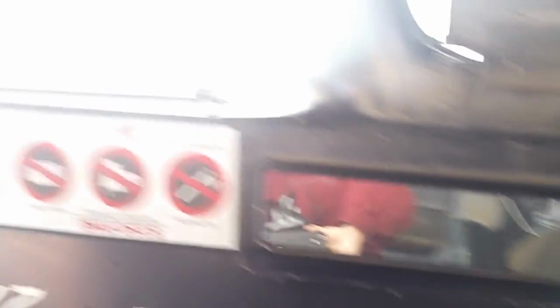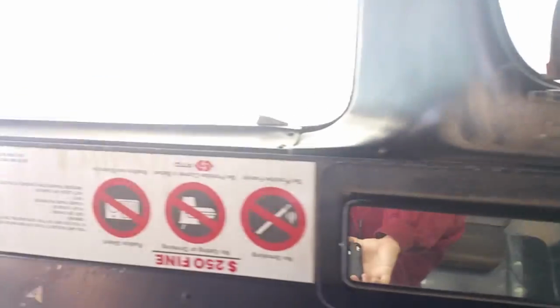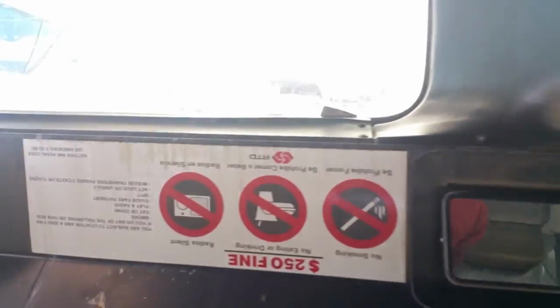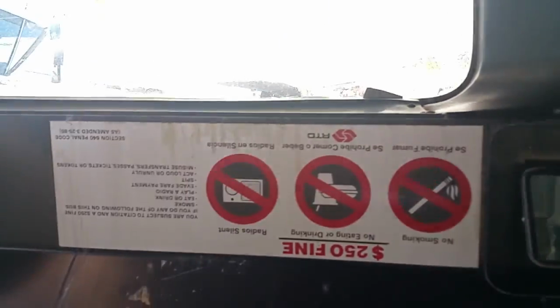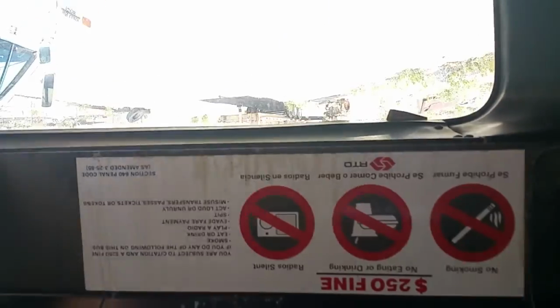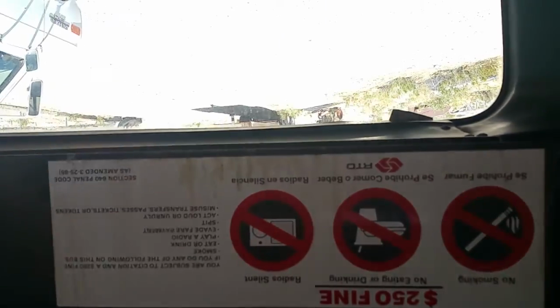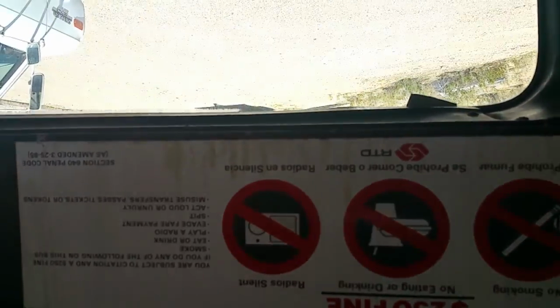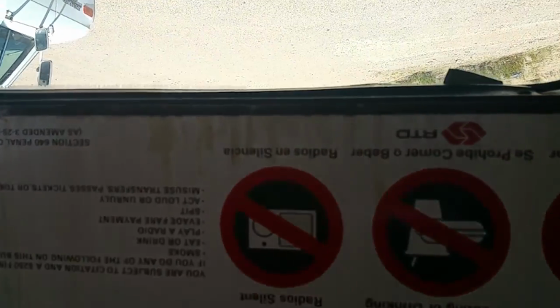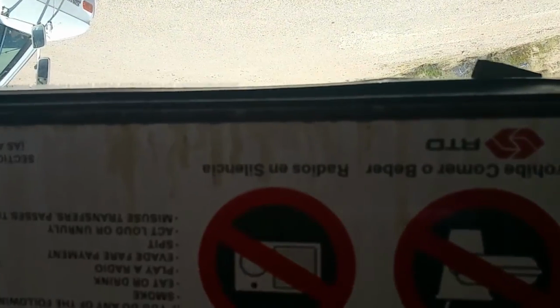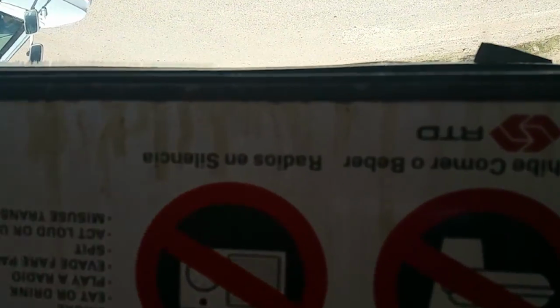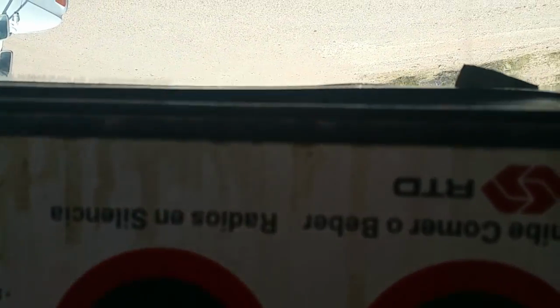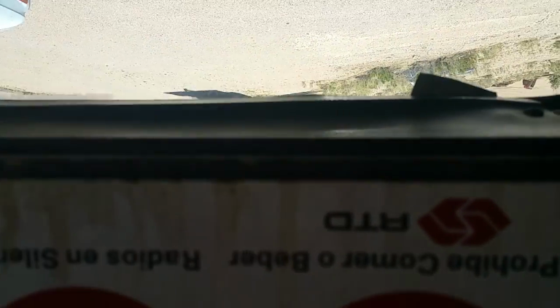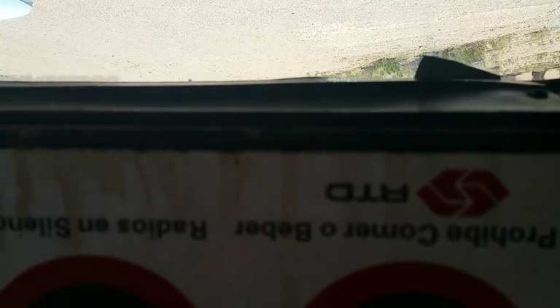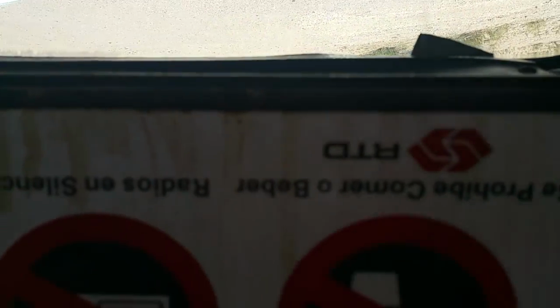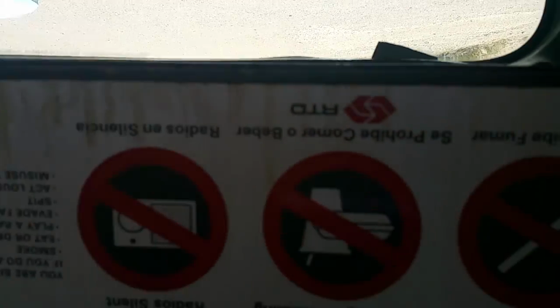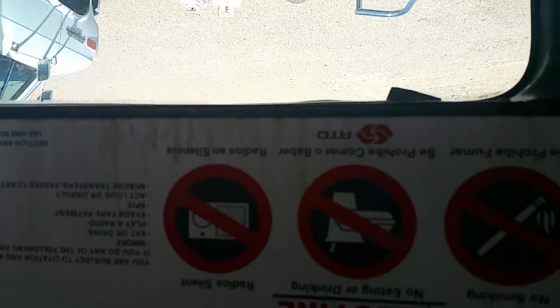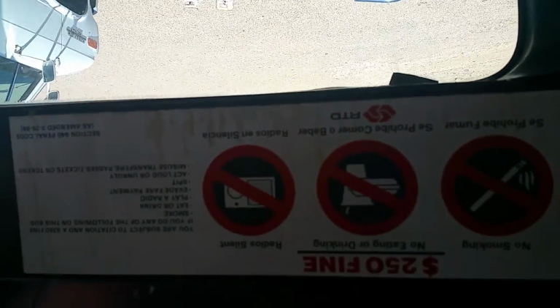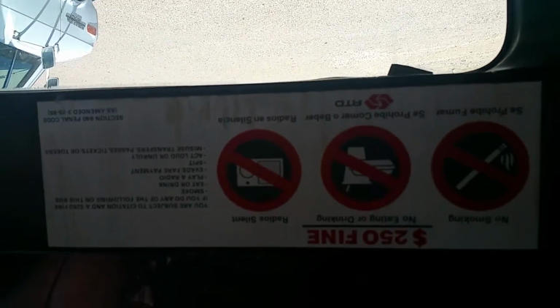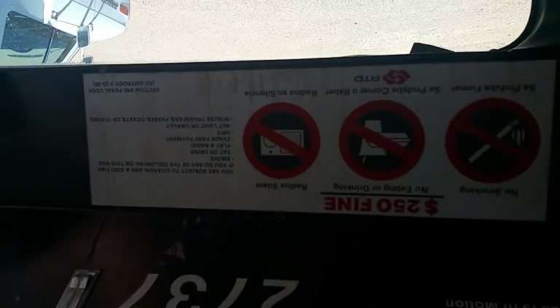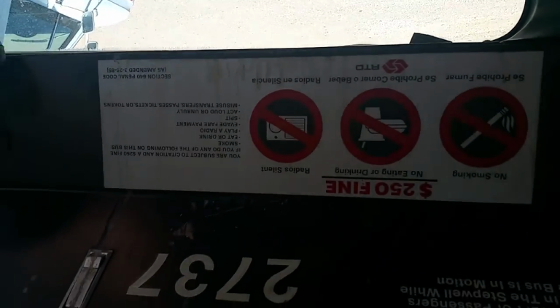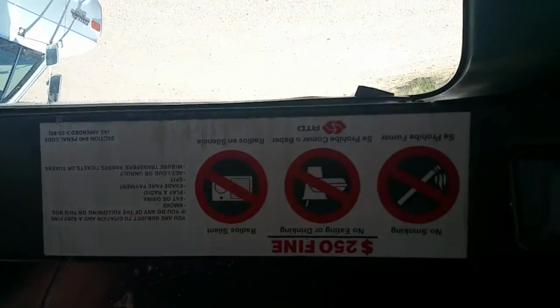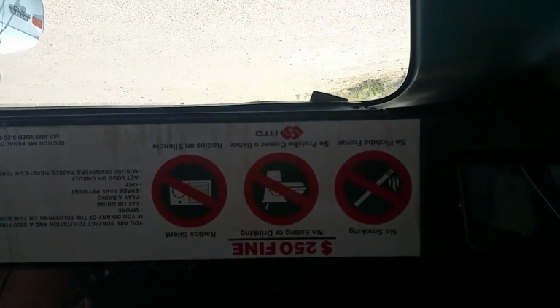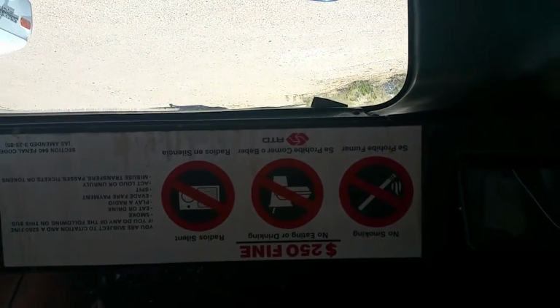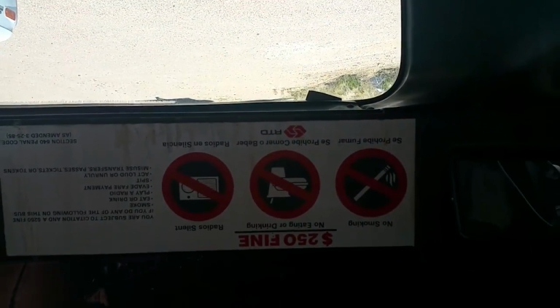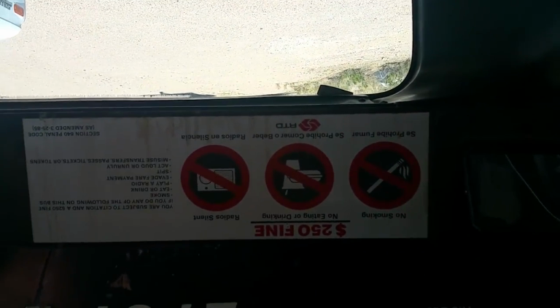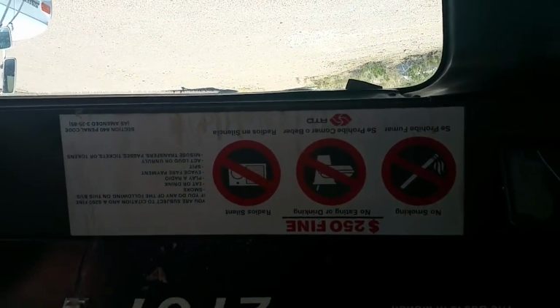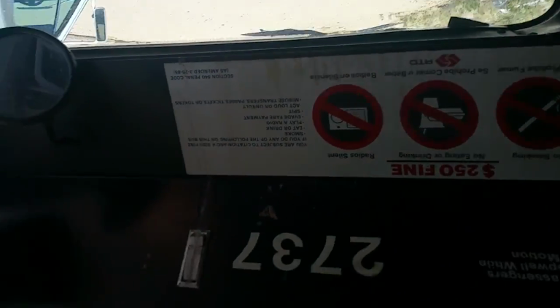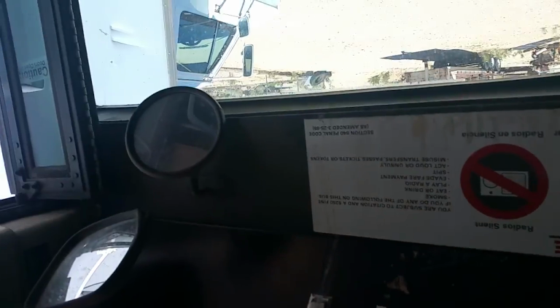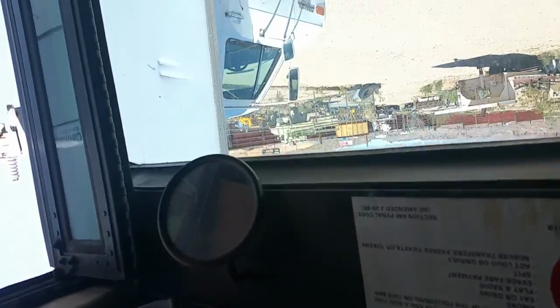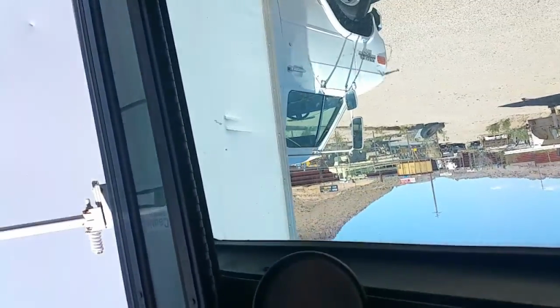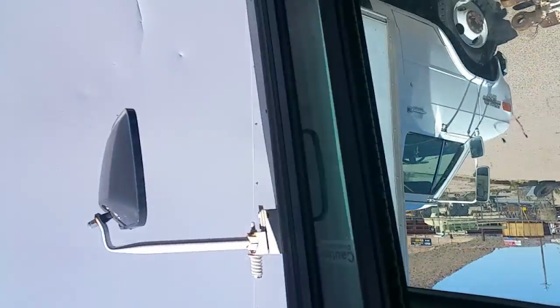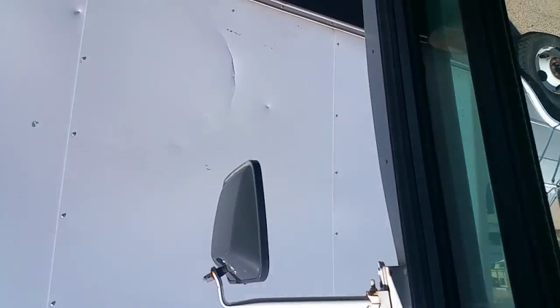All right guys, hey look — RTD logo. Hmm, interesting. All right, take care guys.